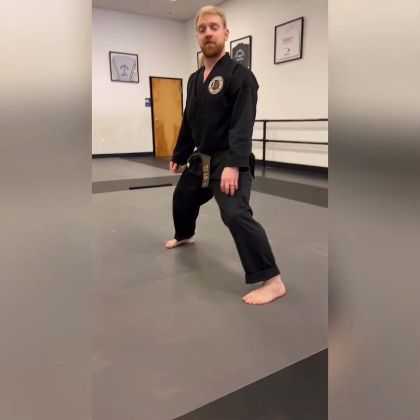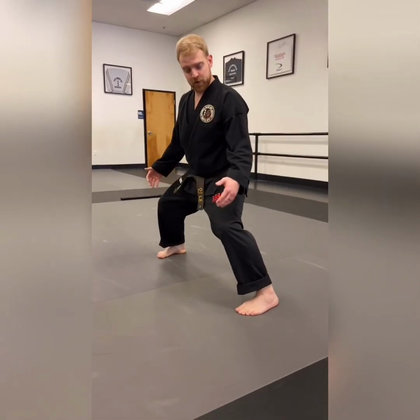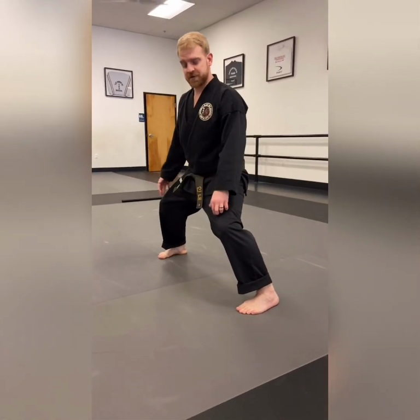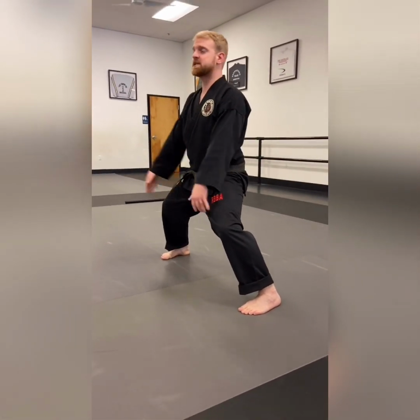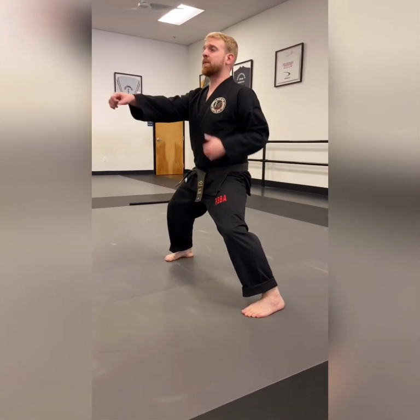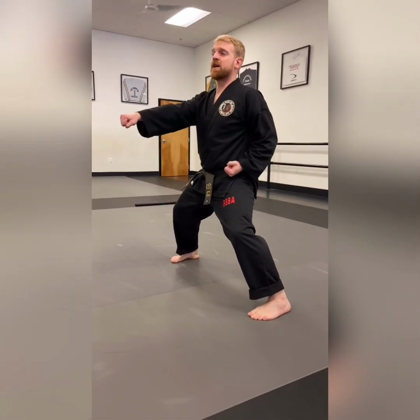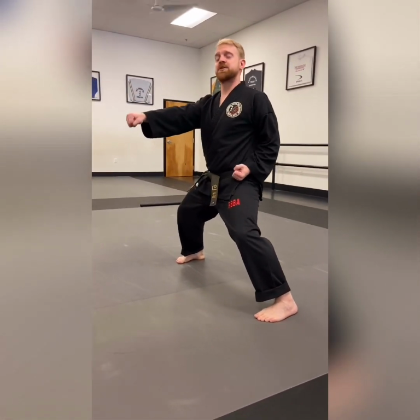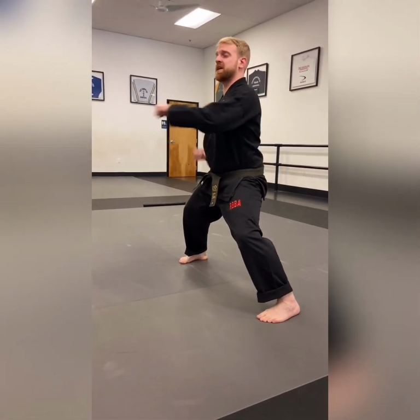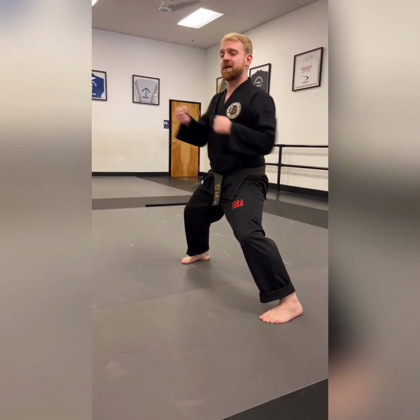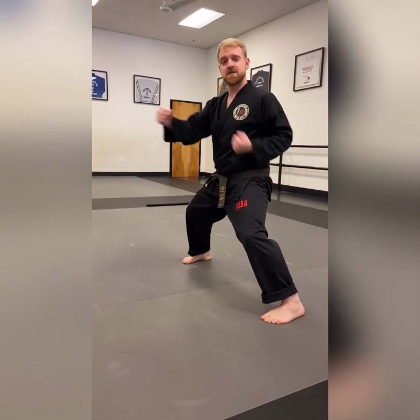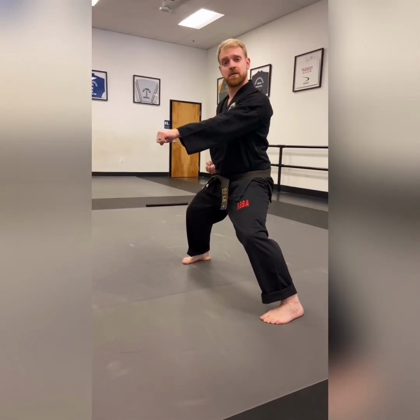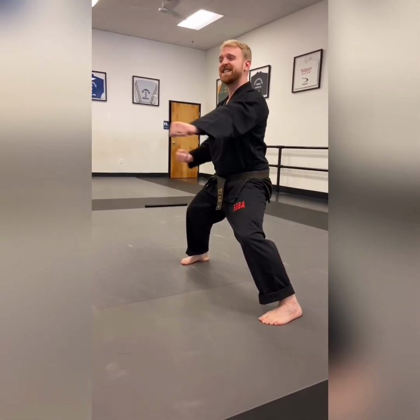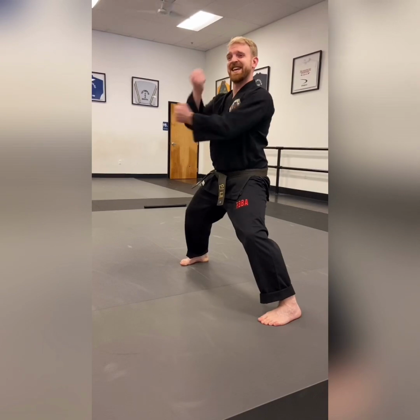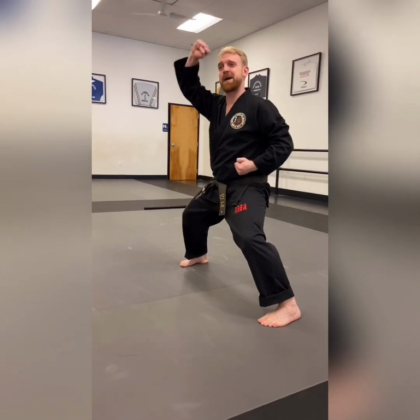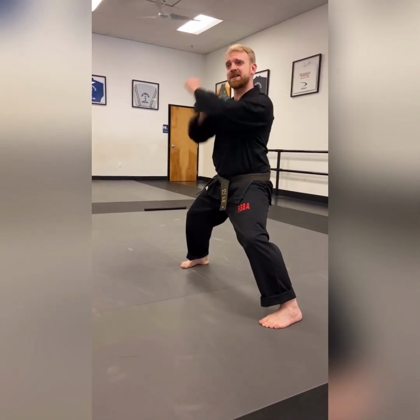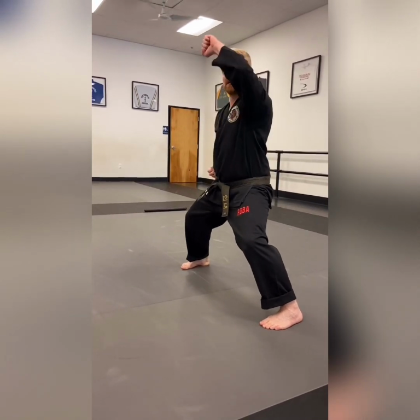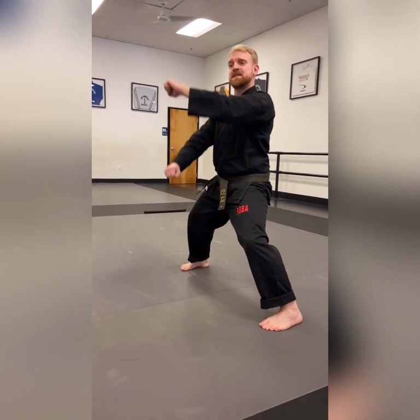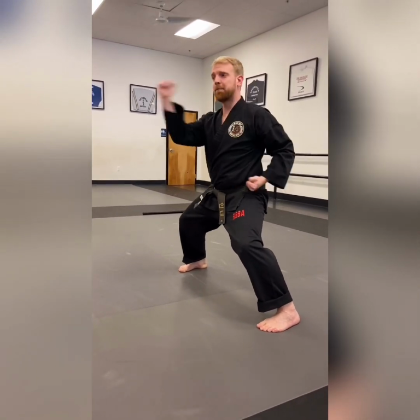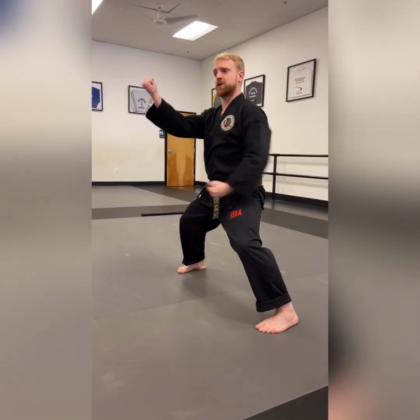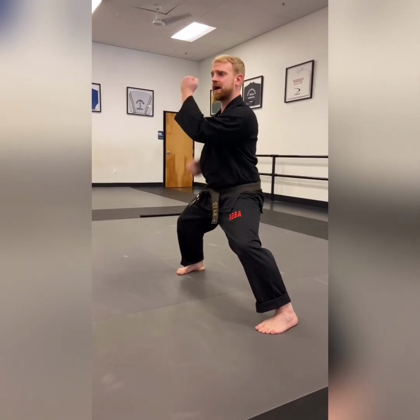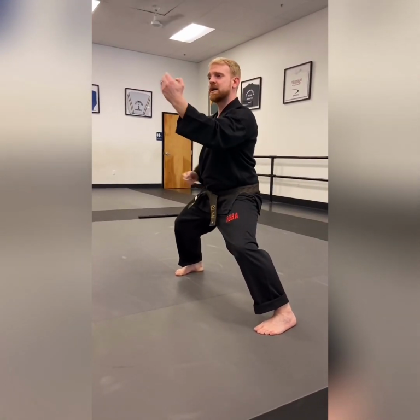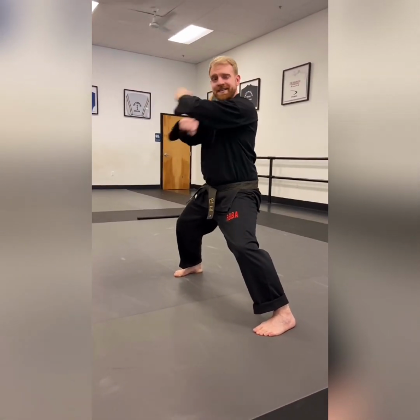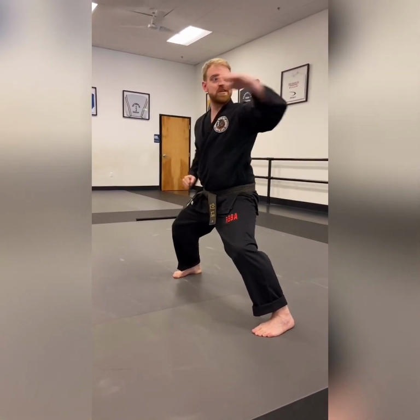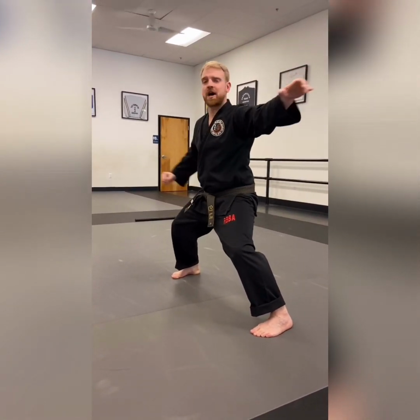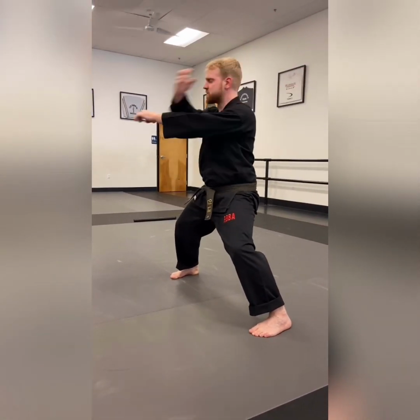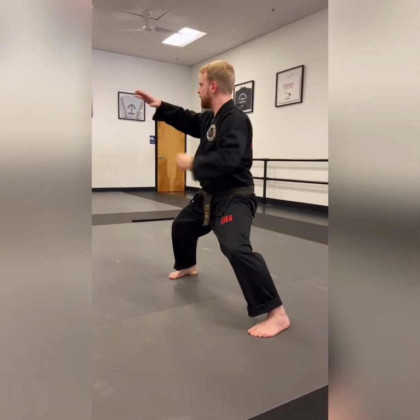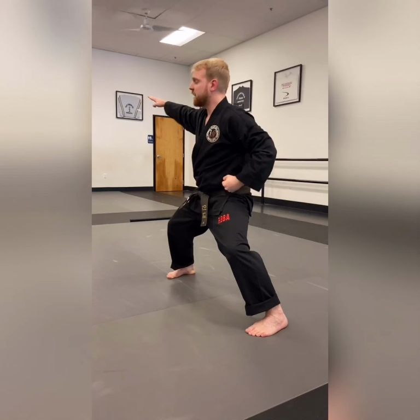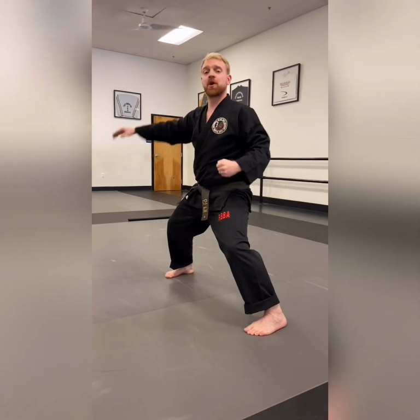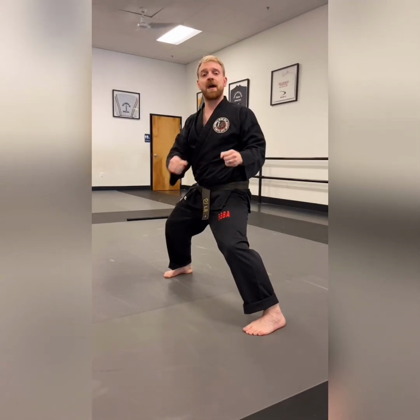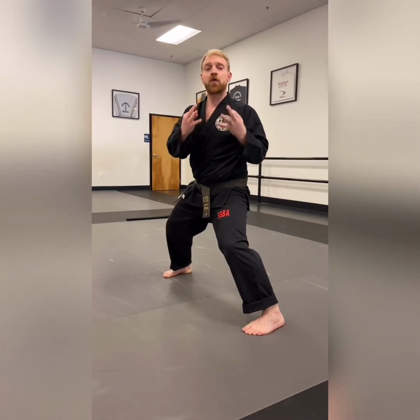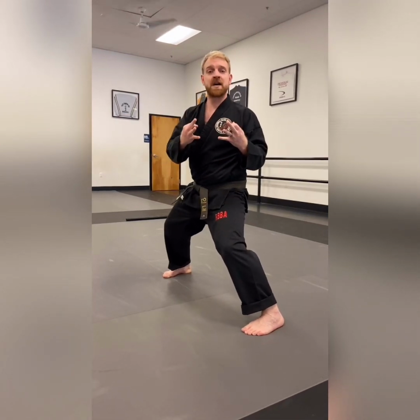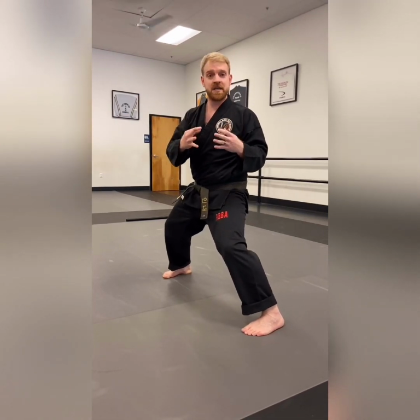From your middle stance I would like everyone to do ten punches, ten high blocks, ten muscle blocks, and ten chops — and we're gonna do that three times each.